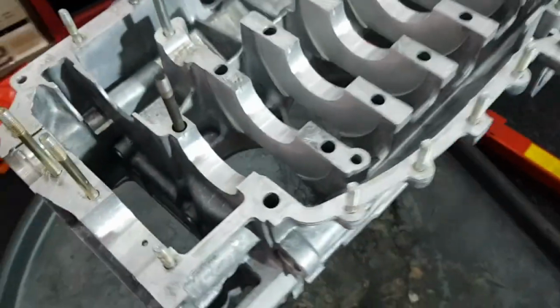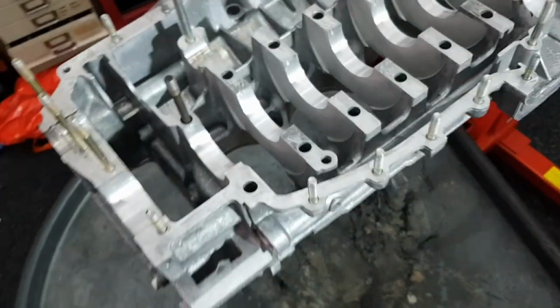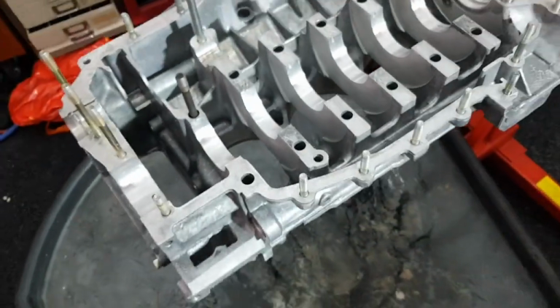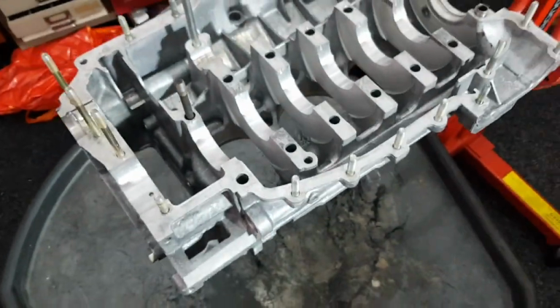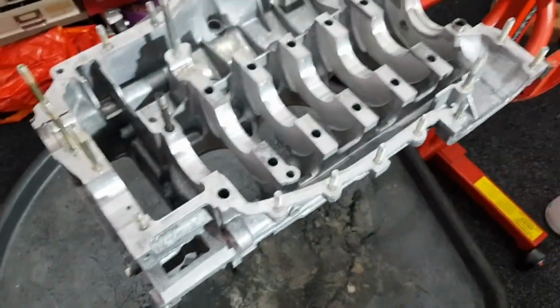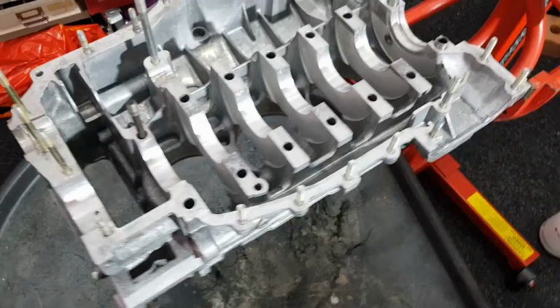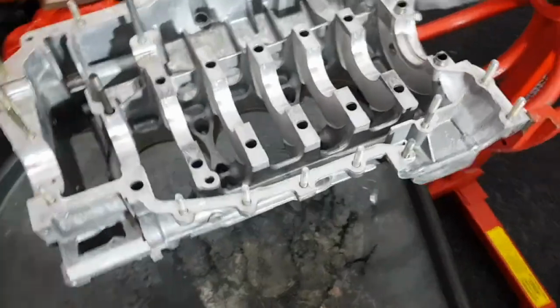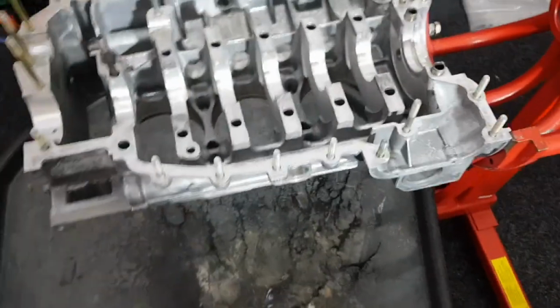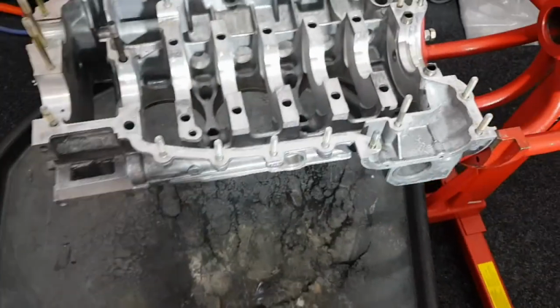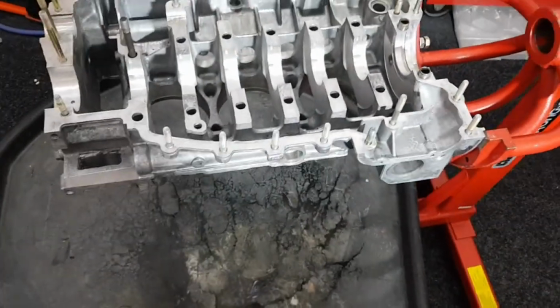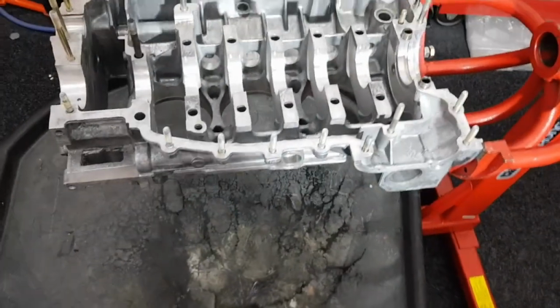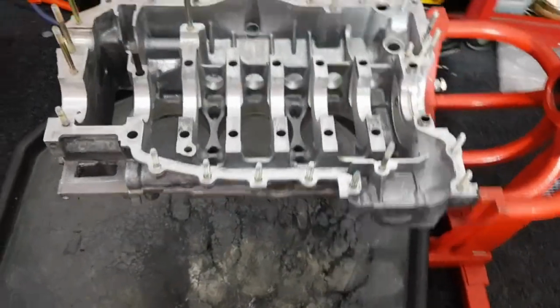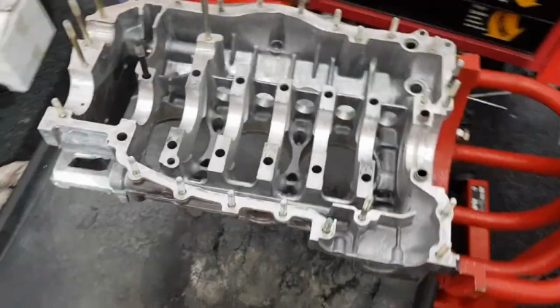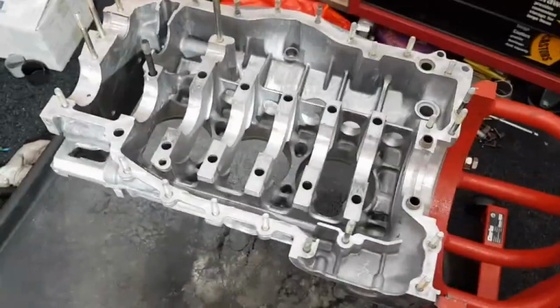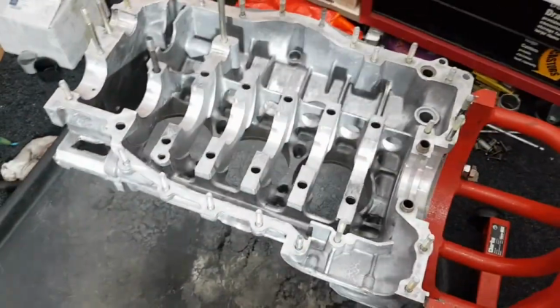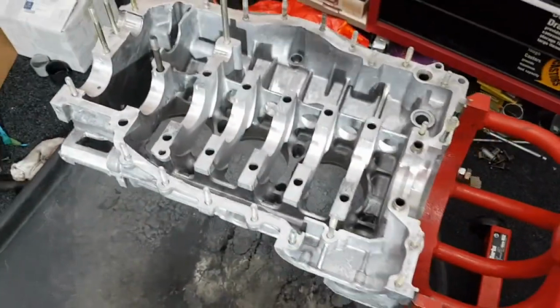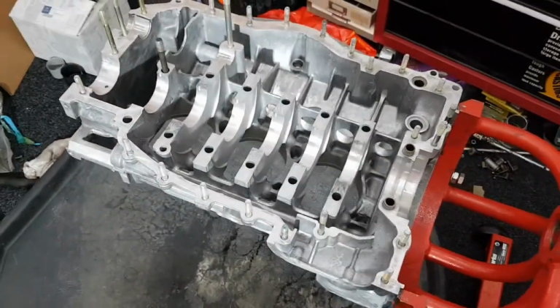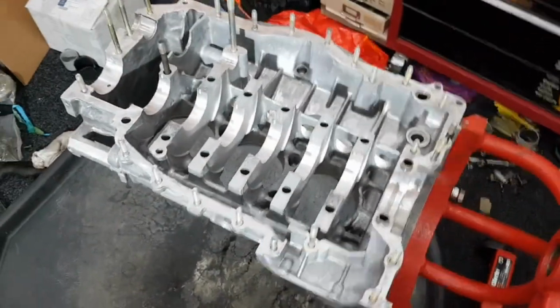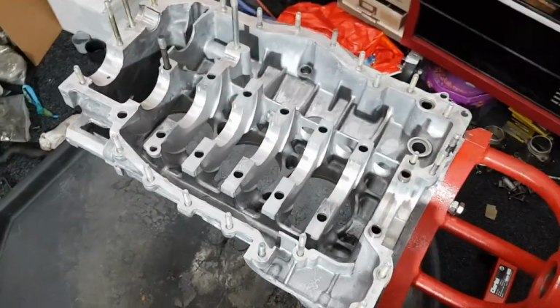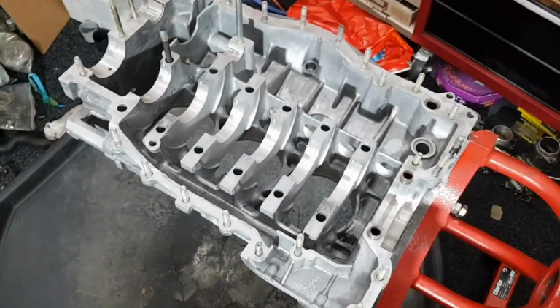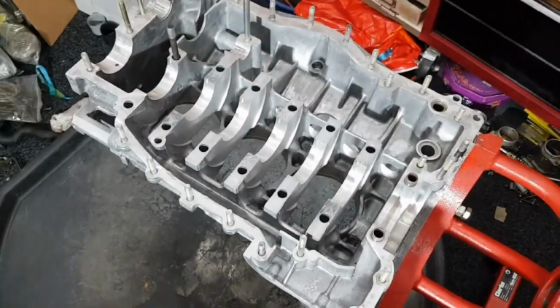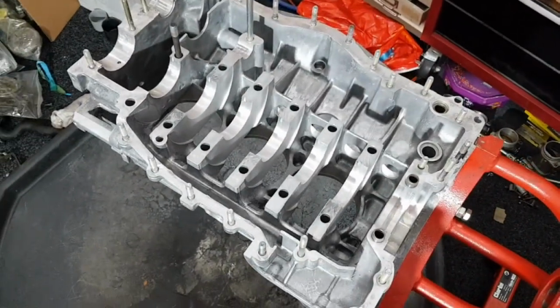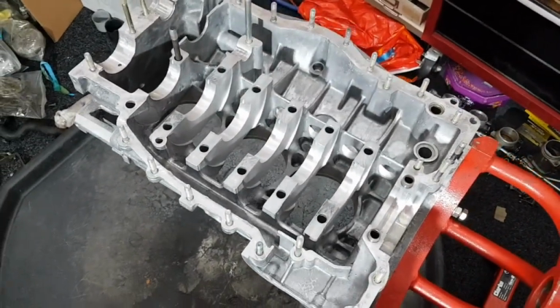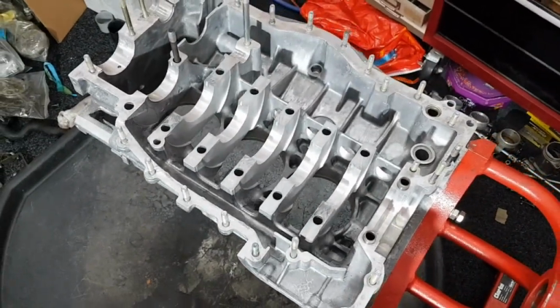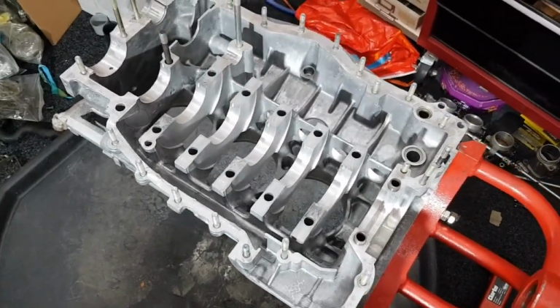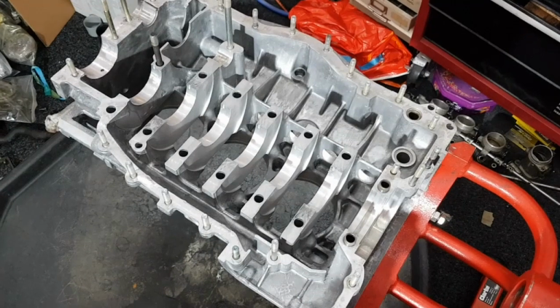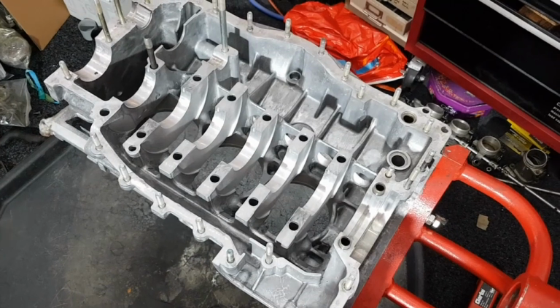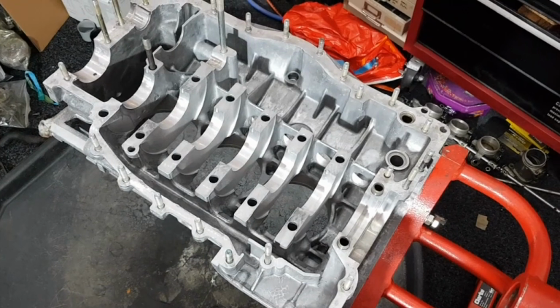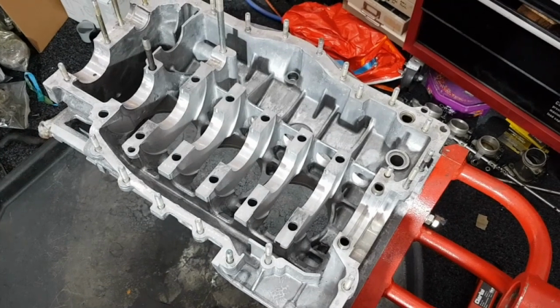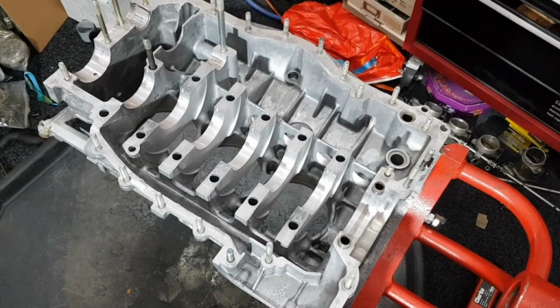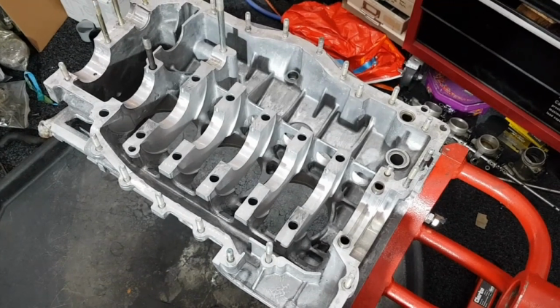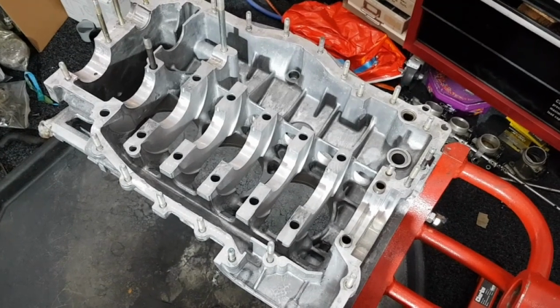All of those passages are now done, so I'm going to put the two case halves together and then it should be ready for some assembly.